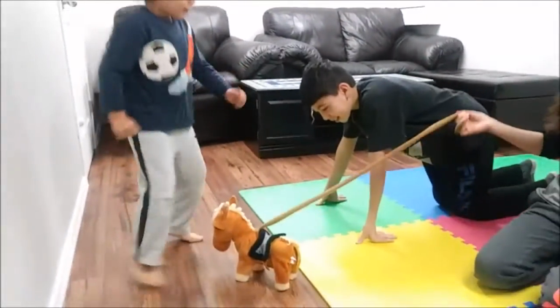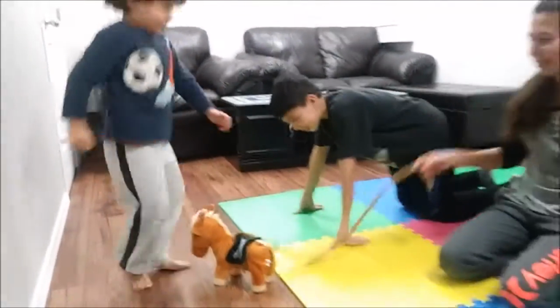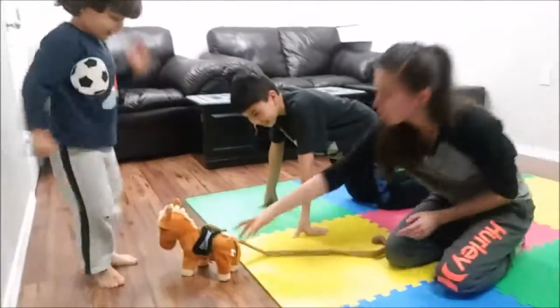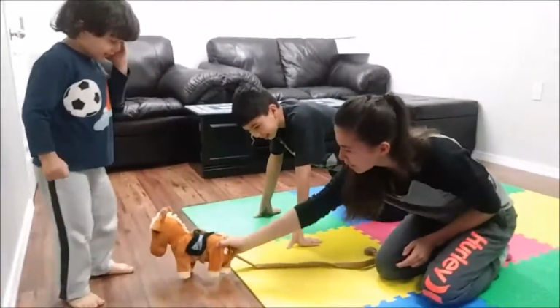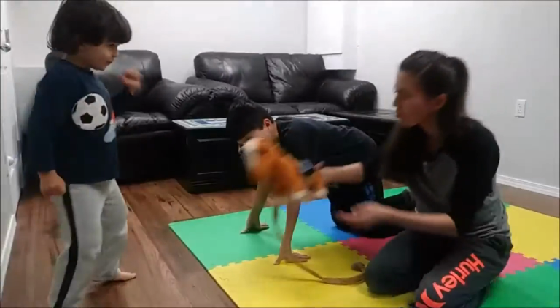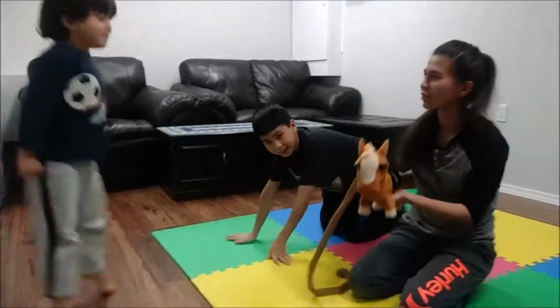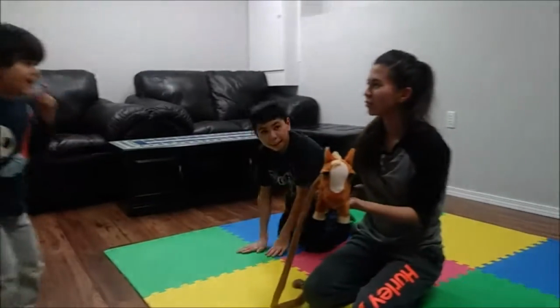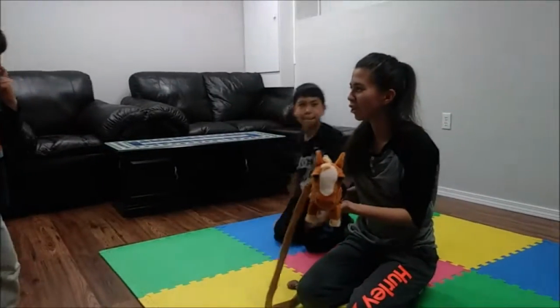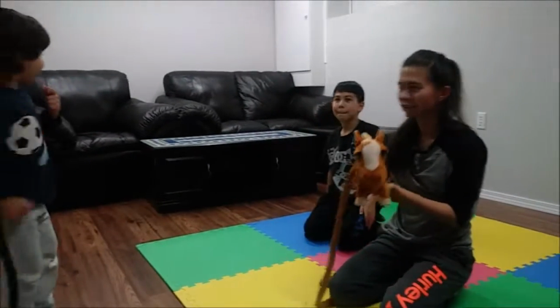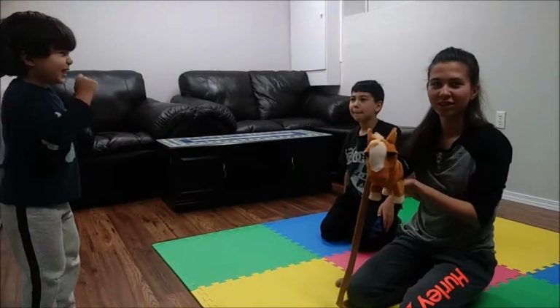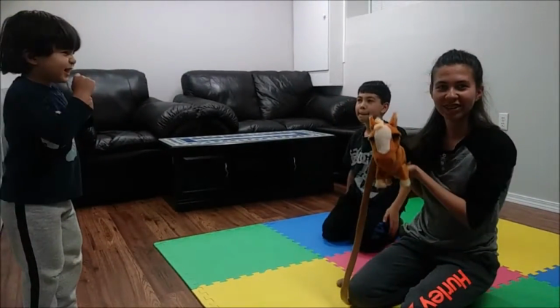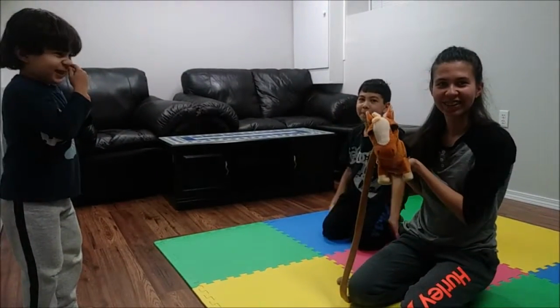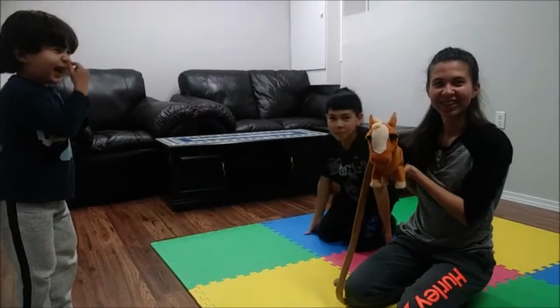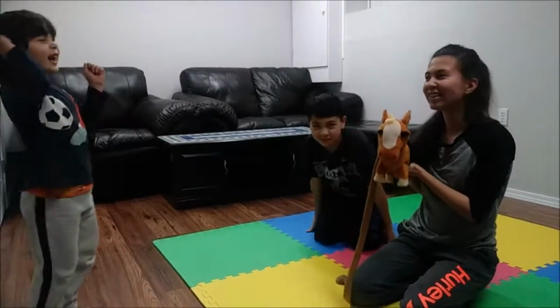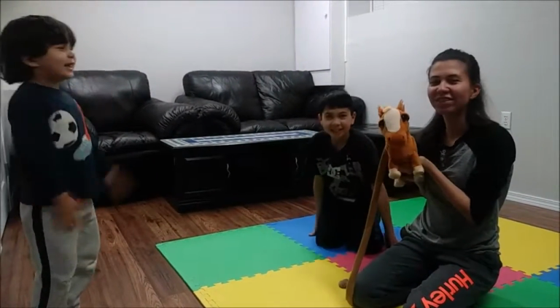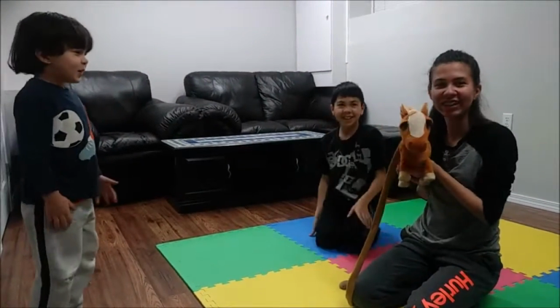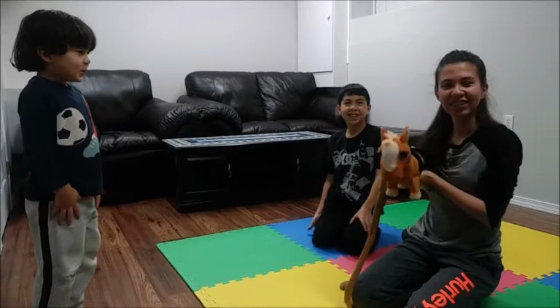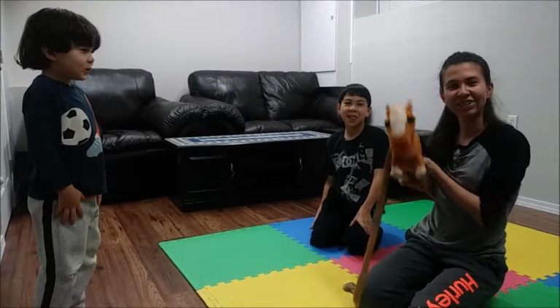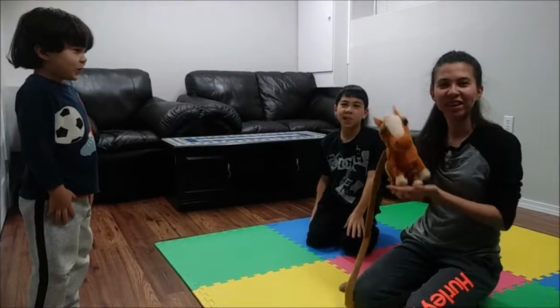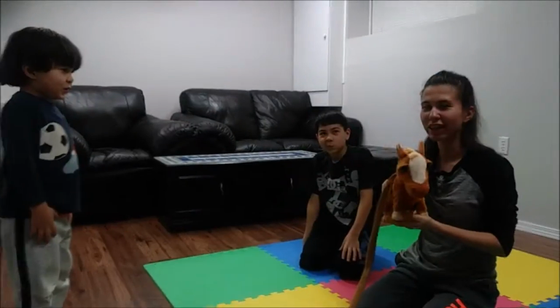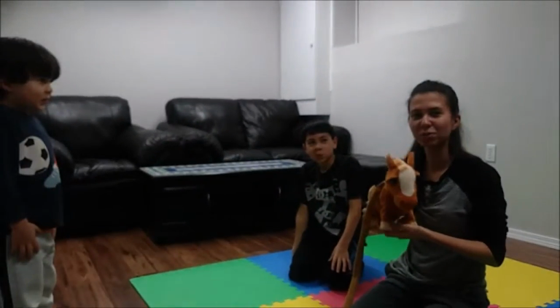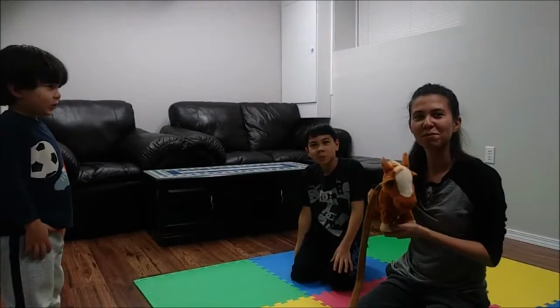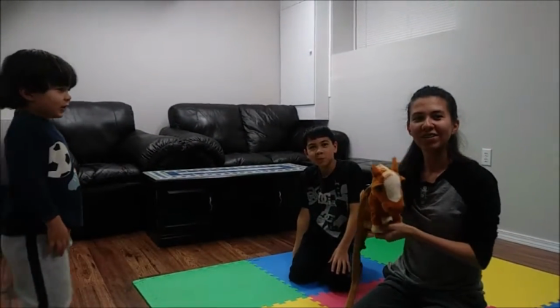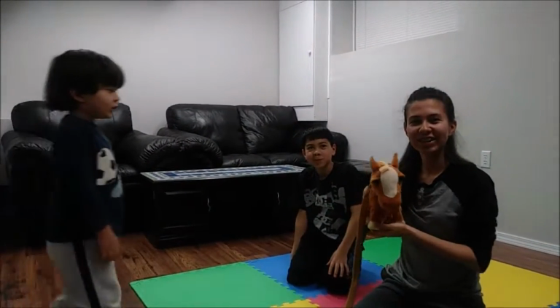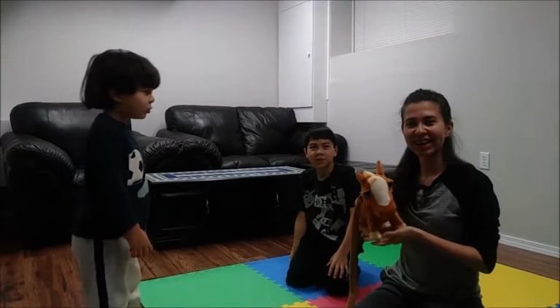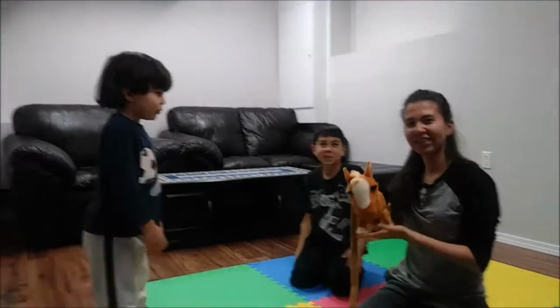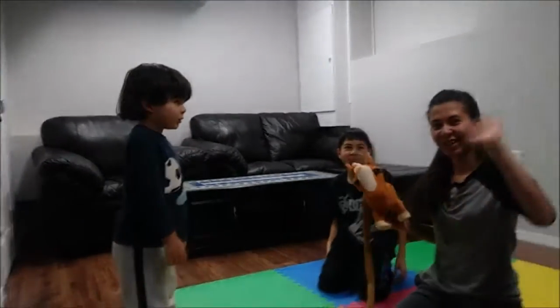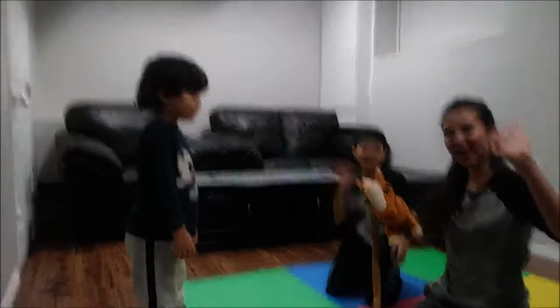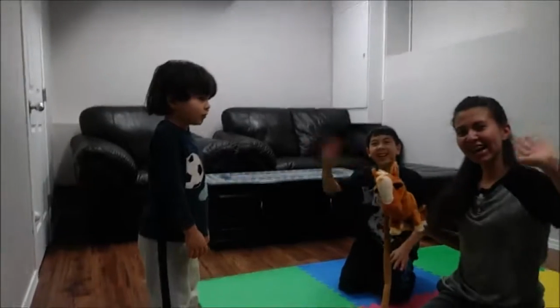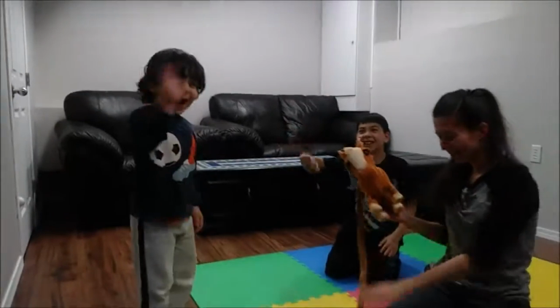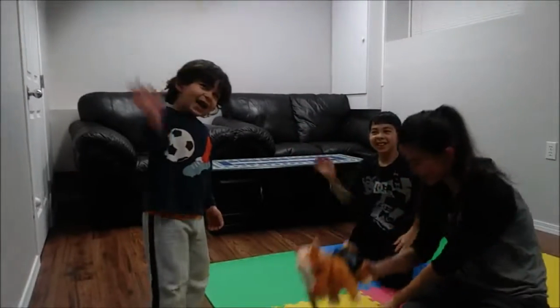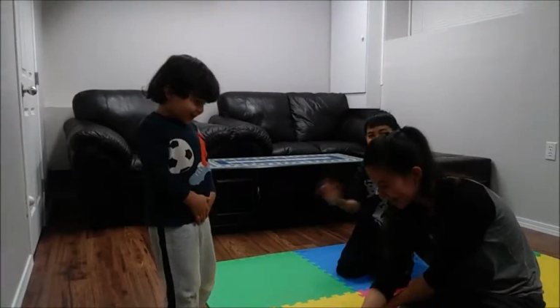So this is Yusuf's horse, Shadi. Thank you guys for watching, hopefully you enjoyed the video. Like and subscribe, and we'll see you guys in the next video. Bye! Bye! Thank you!